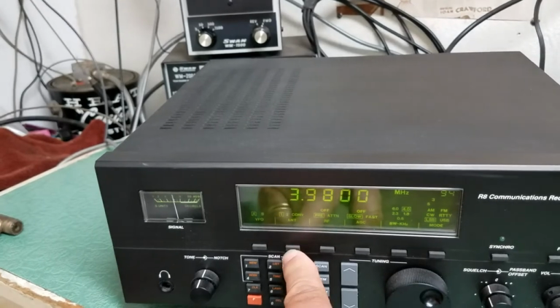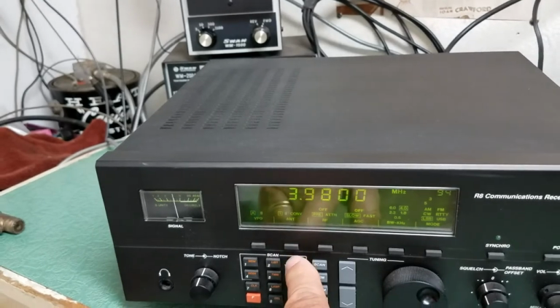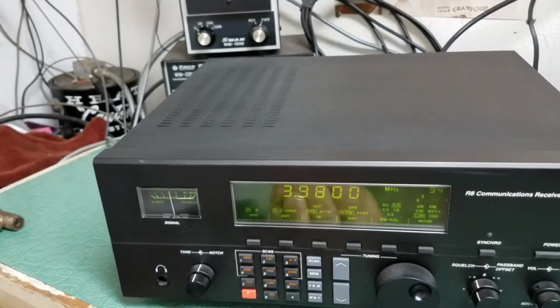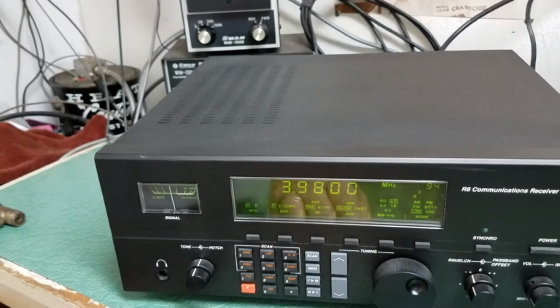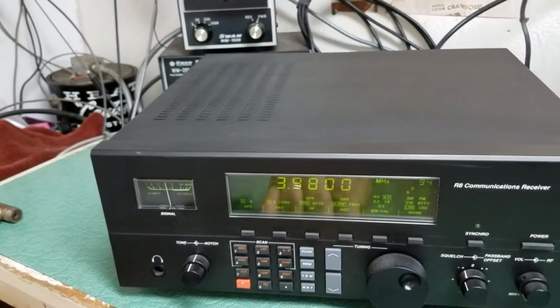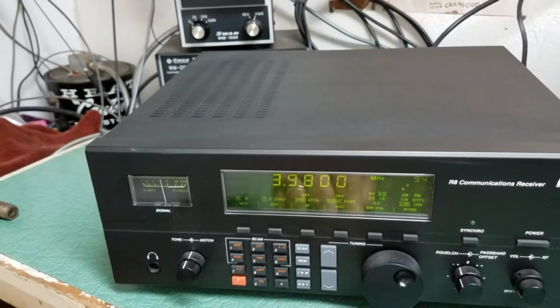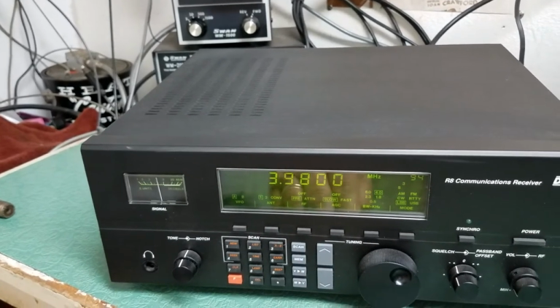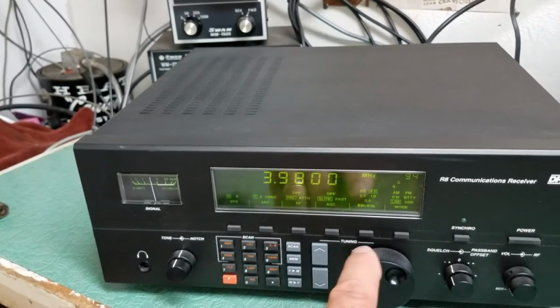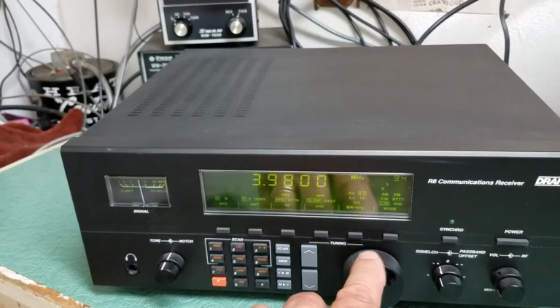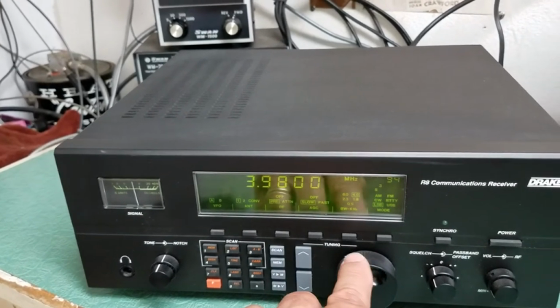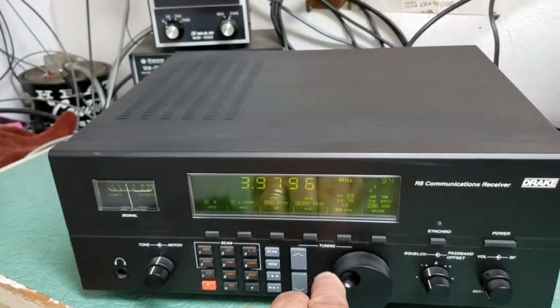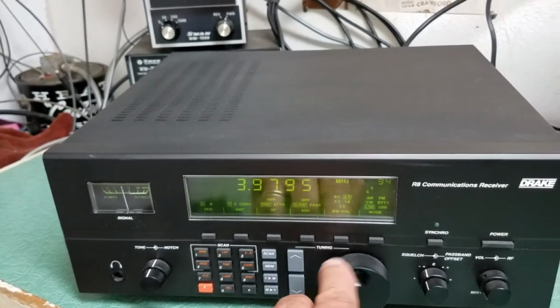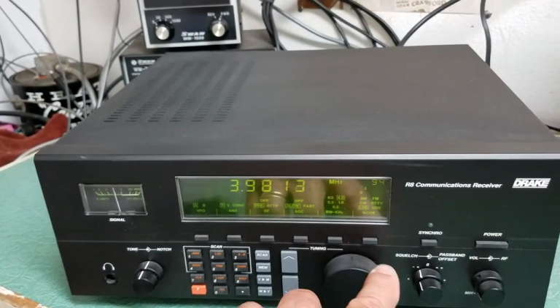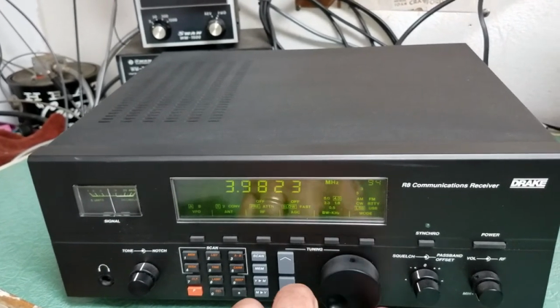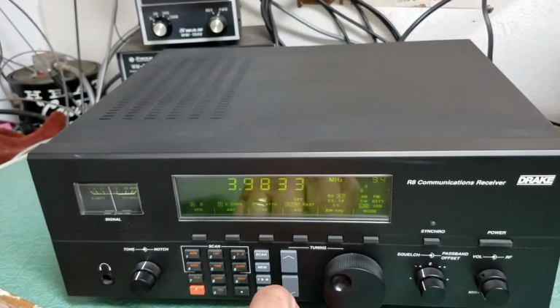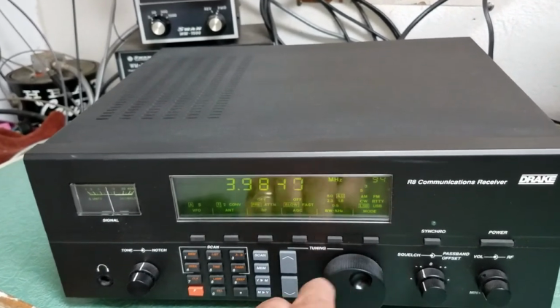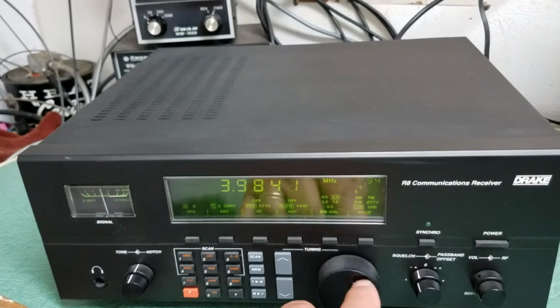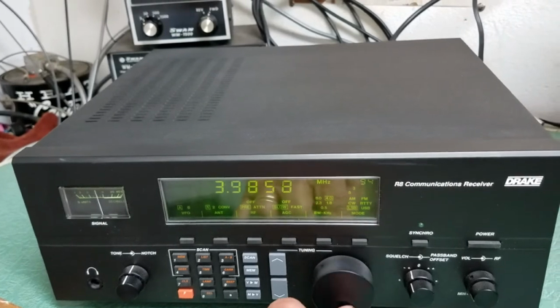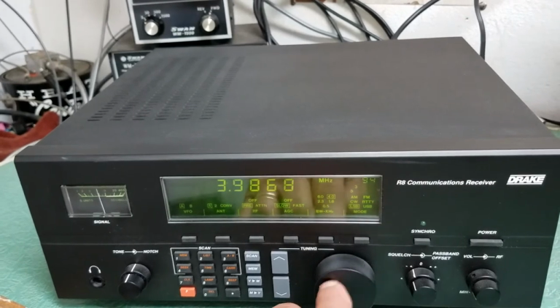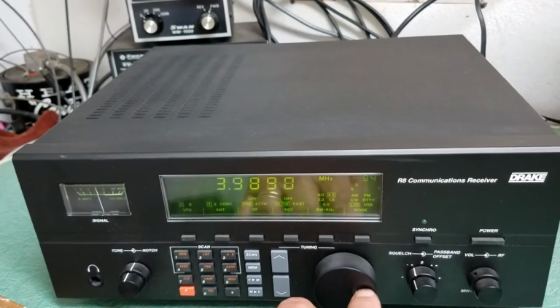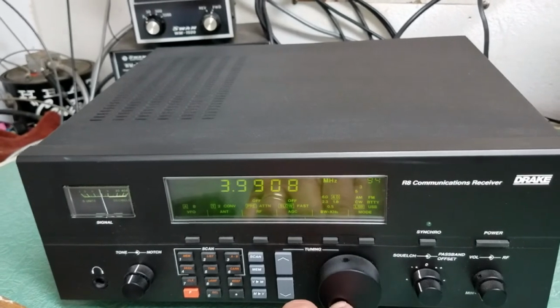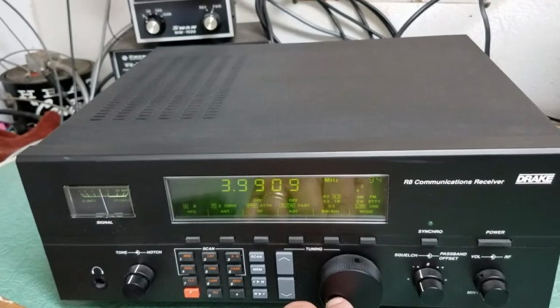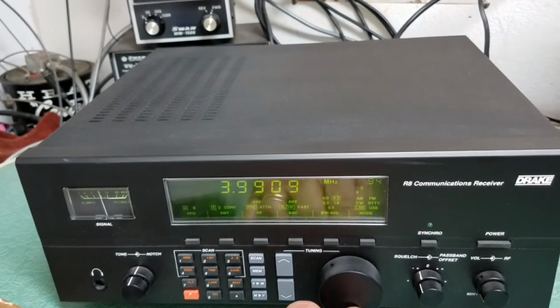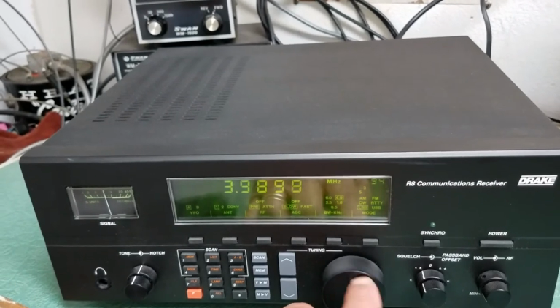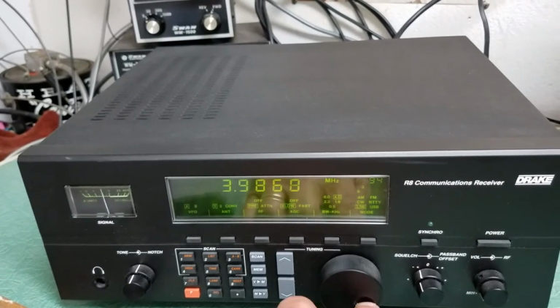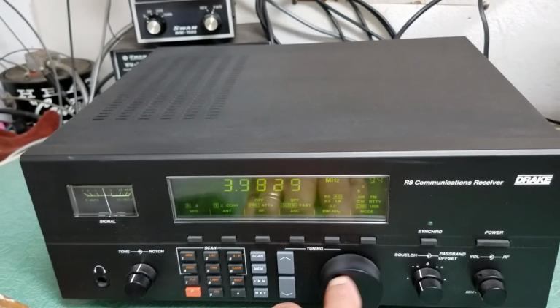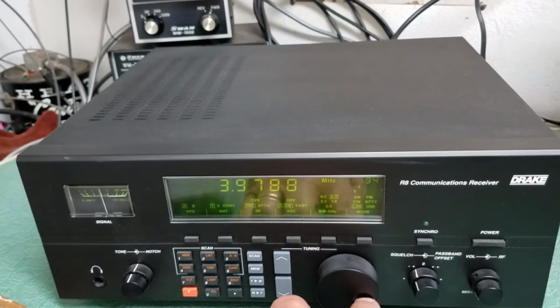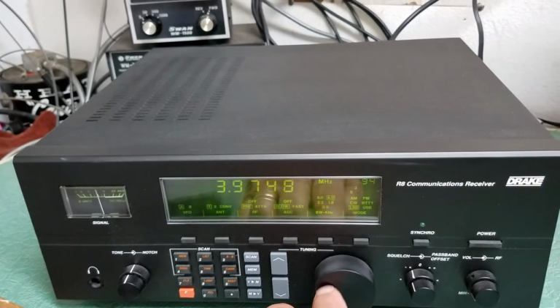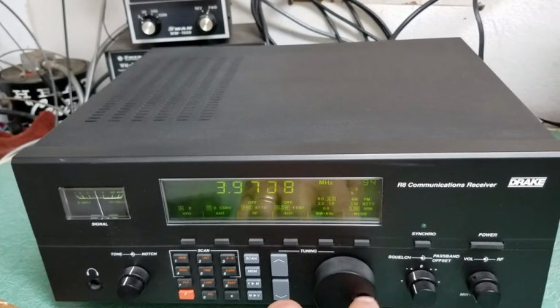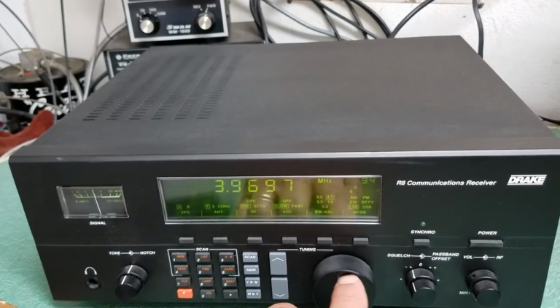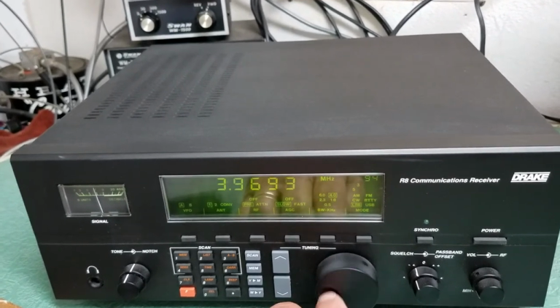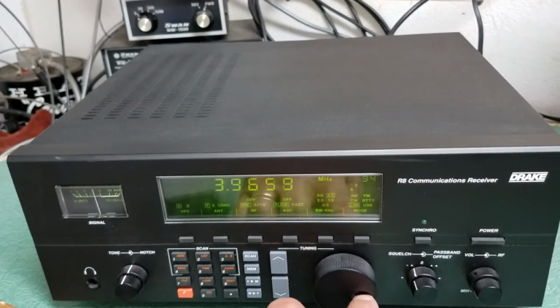To do the band change — let's go to 80 meters, for instance, and see if there's anybody out there tonight. I don't have much of an antenna on here unfortunately.